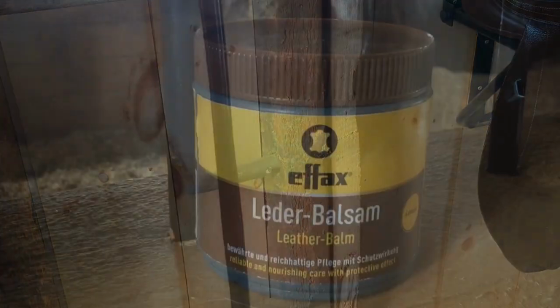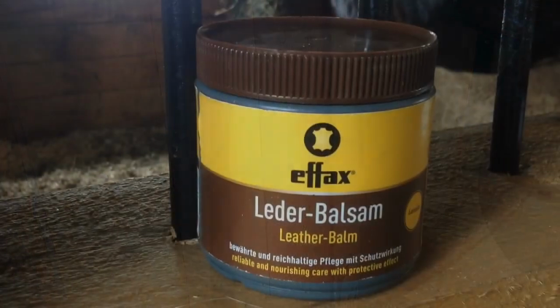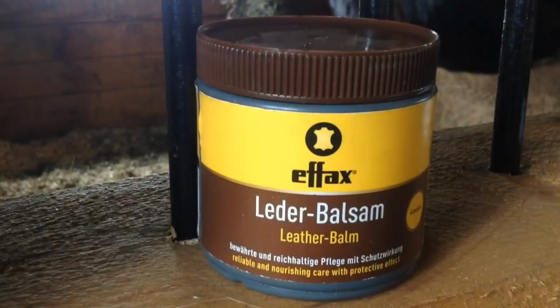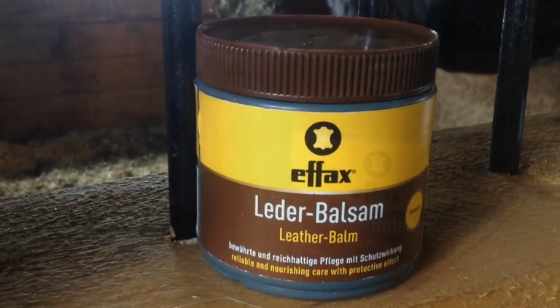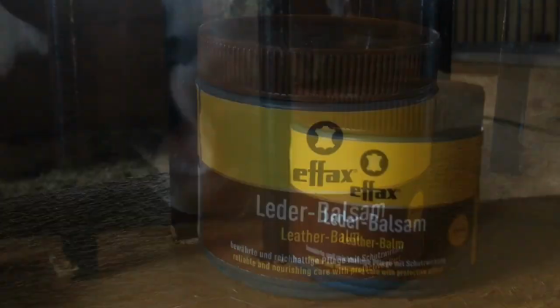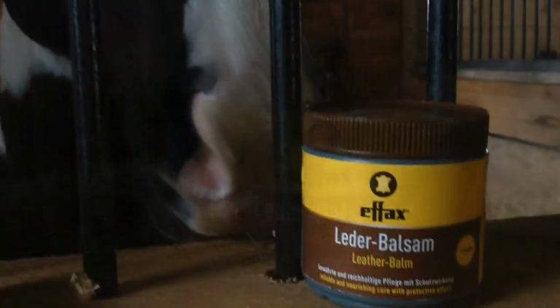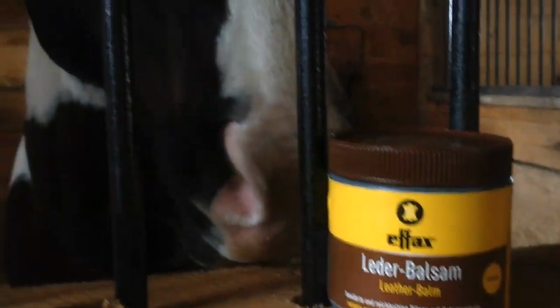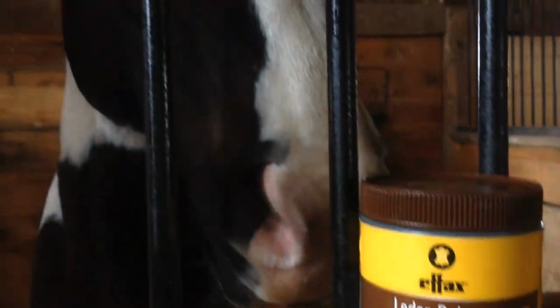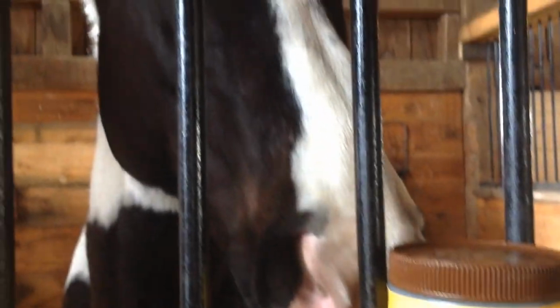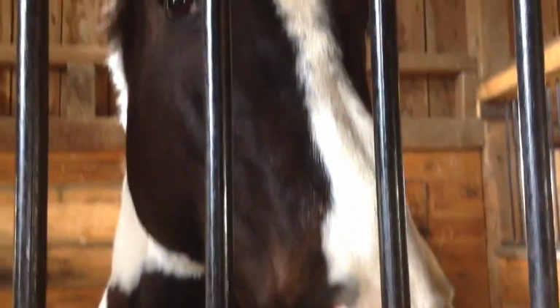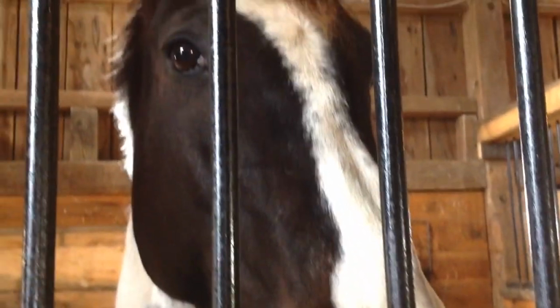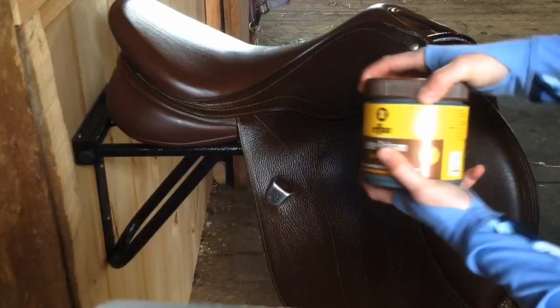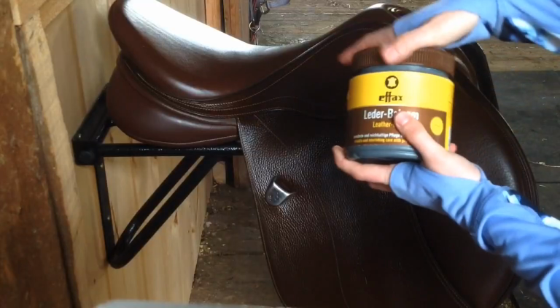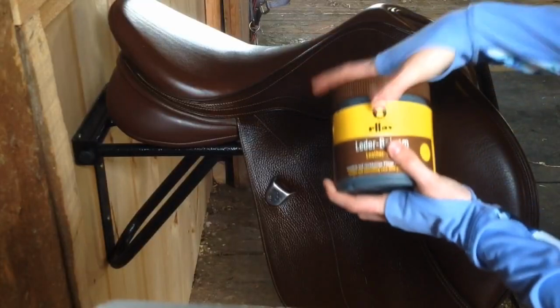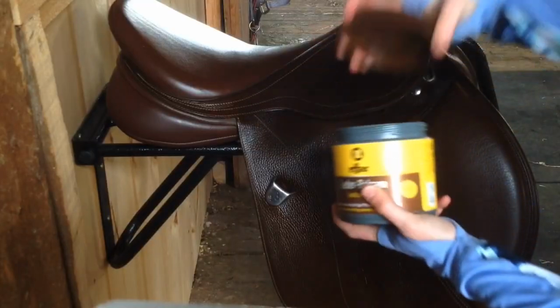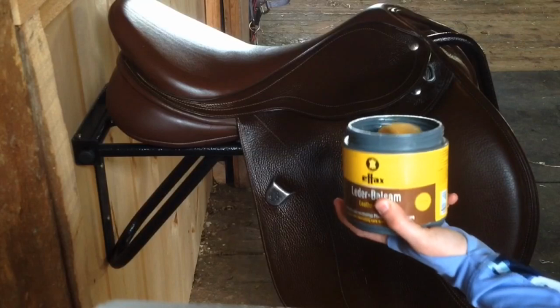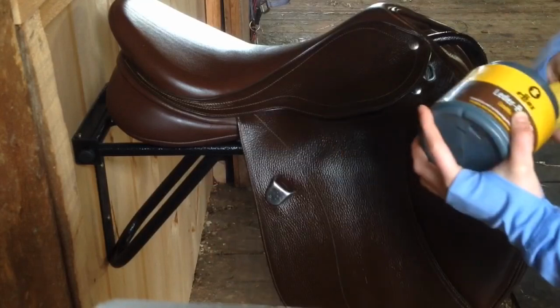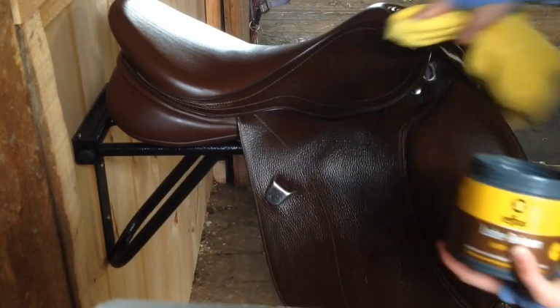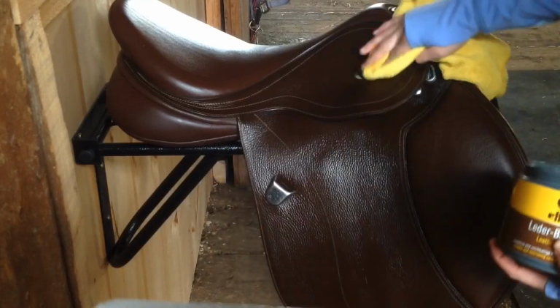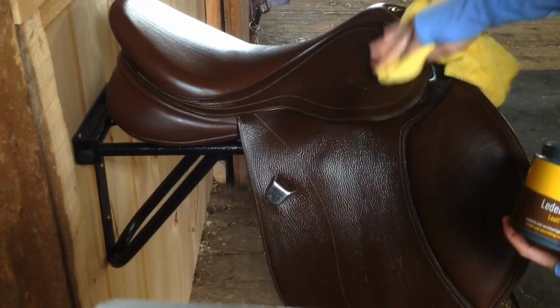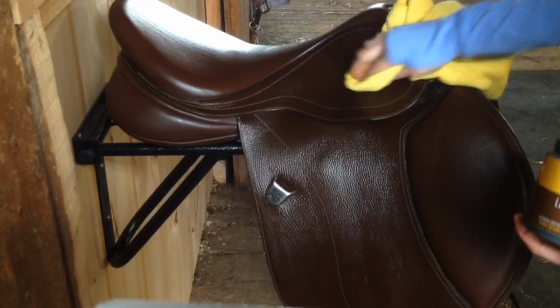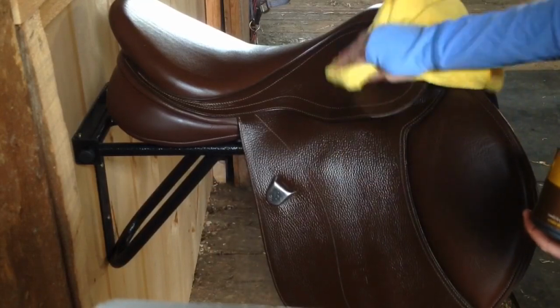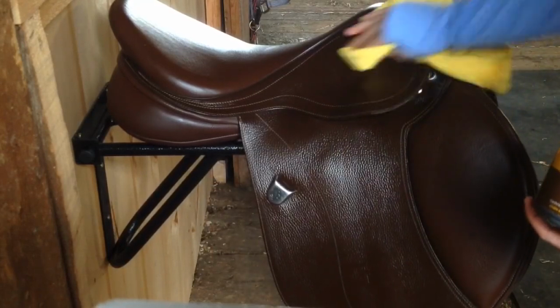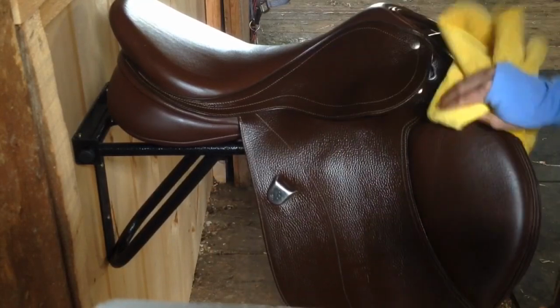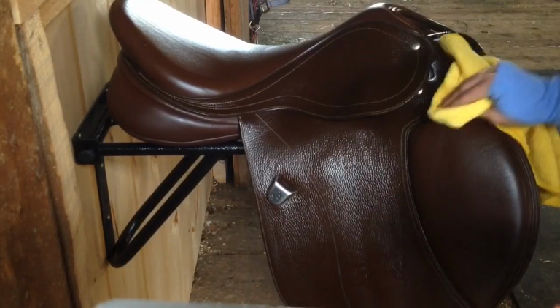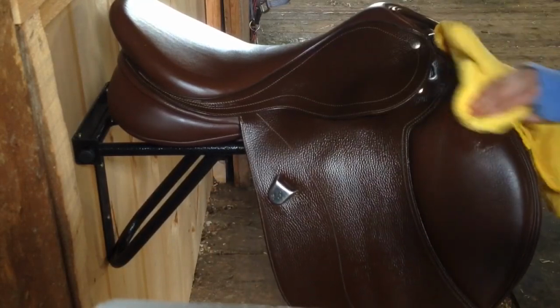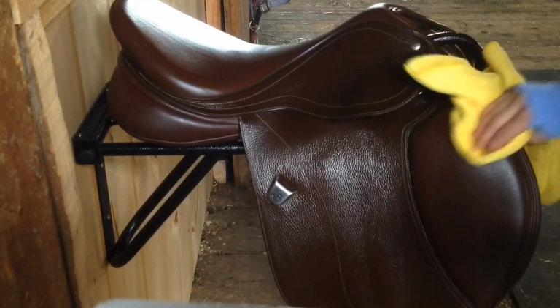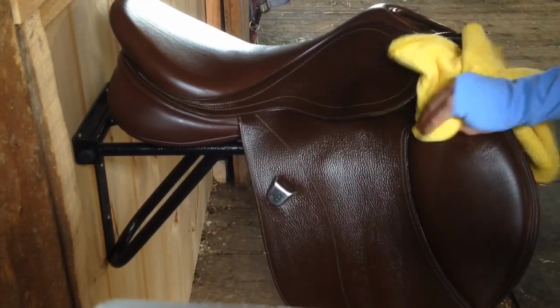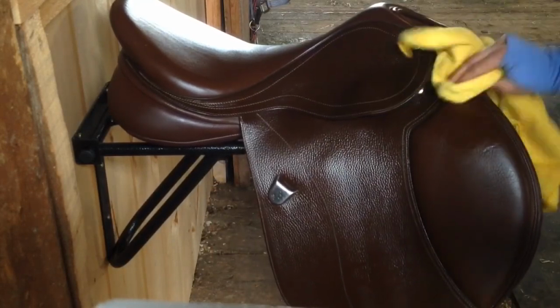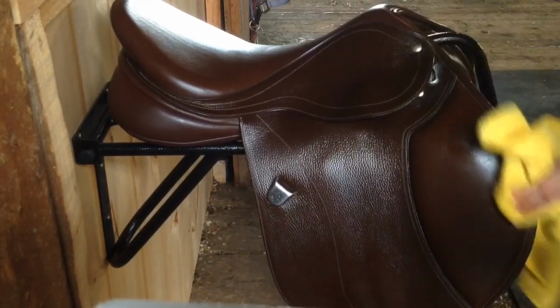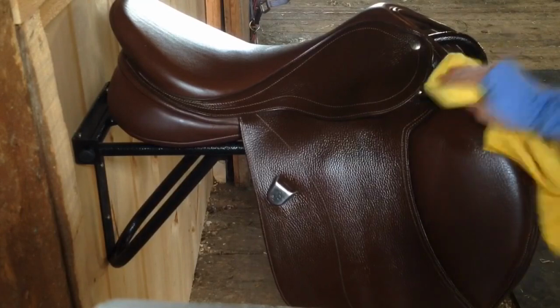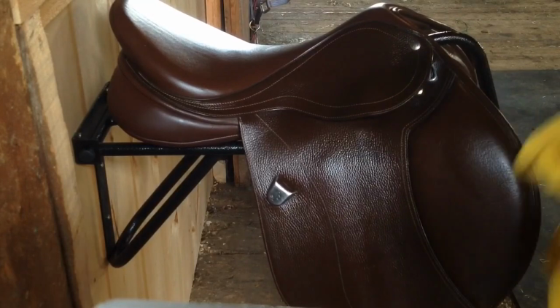To condition your saddle I would highly recommend FX Leather Balm. Personally I prefer to use a cloth rather than a sponge to apply it. I just feel that it sinks into the pores of the leather more easily if I do it this way.